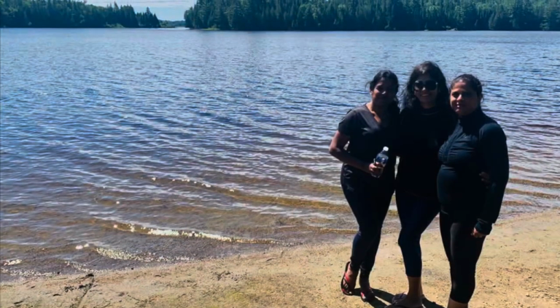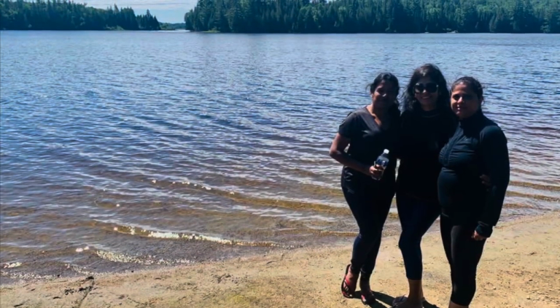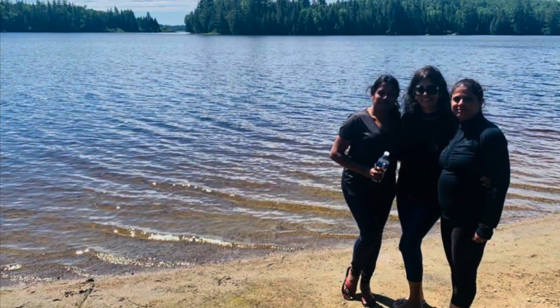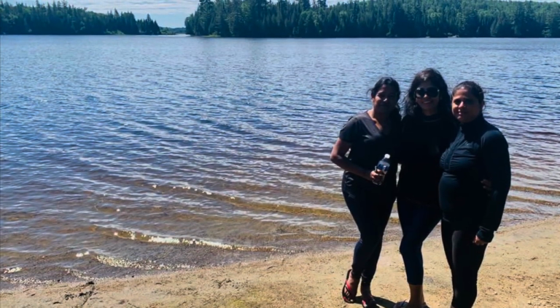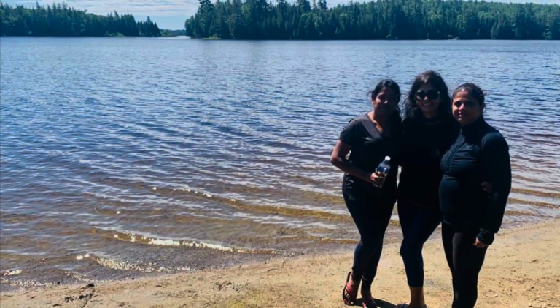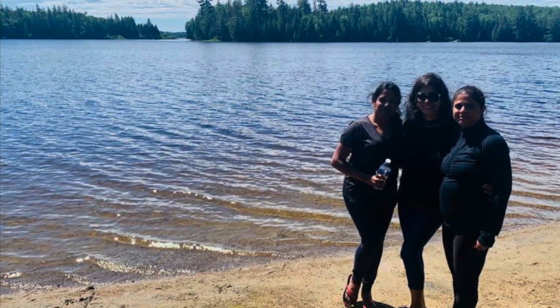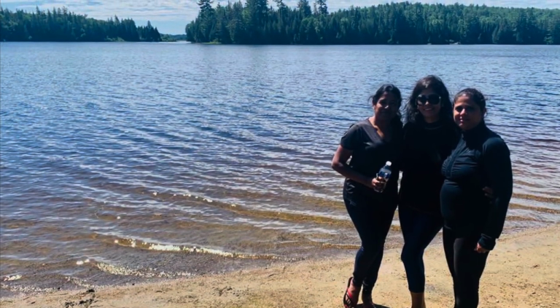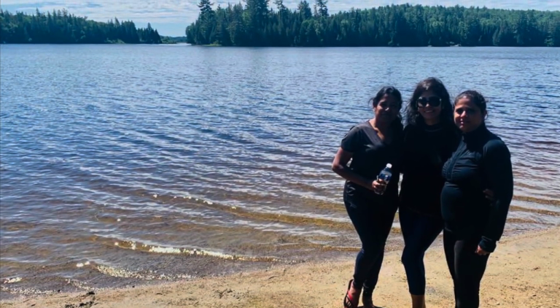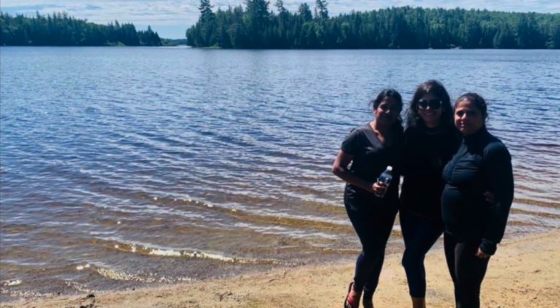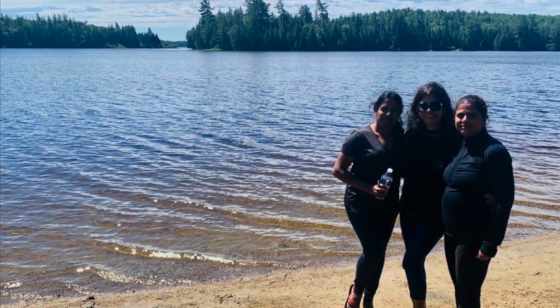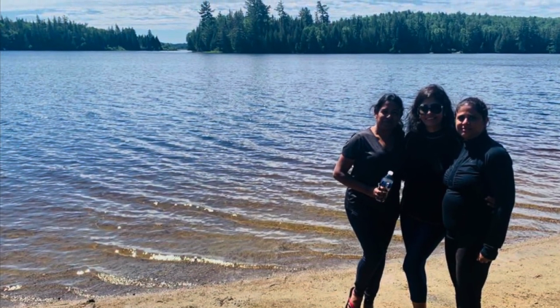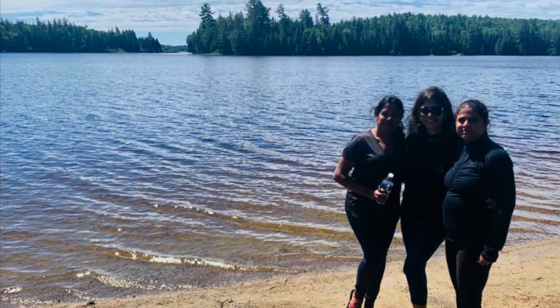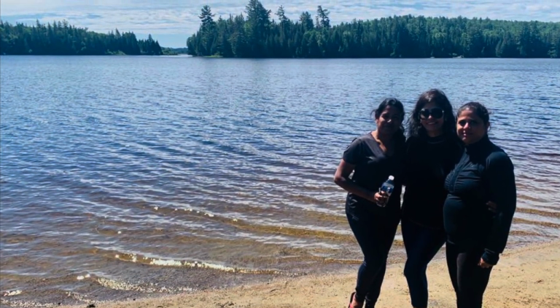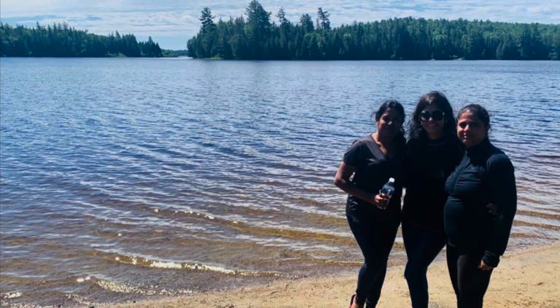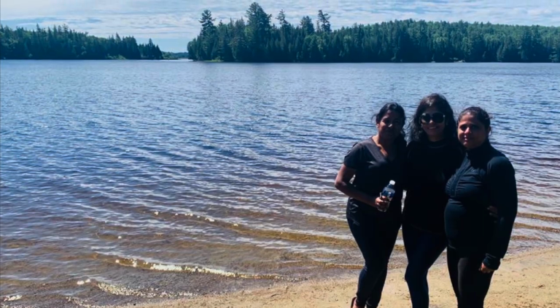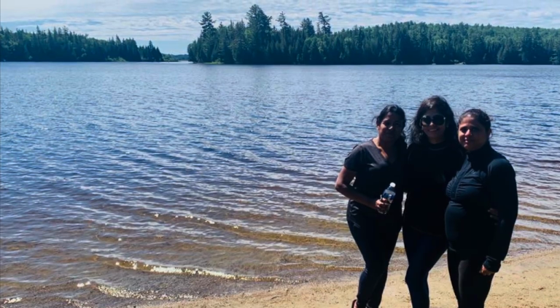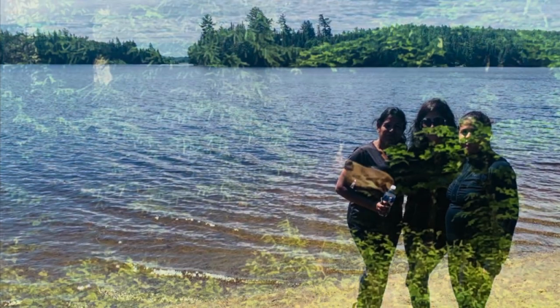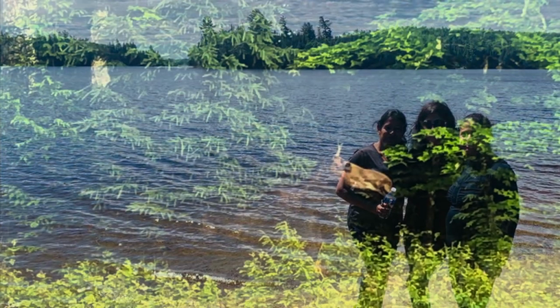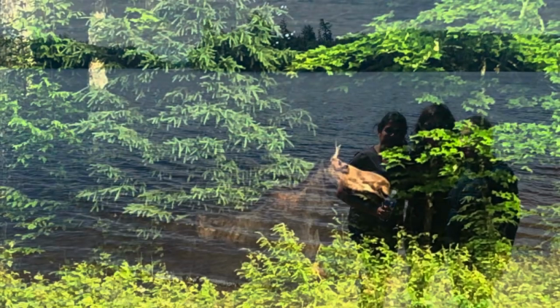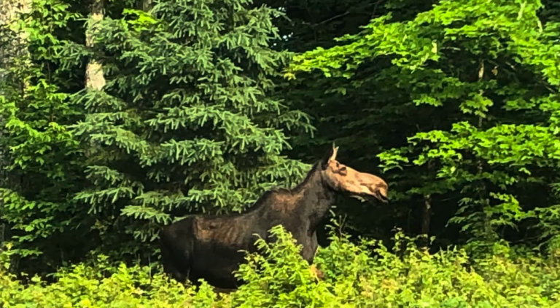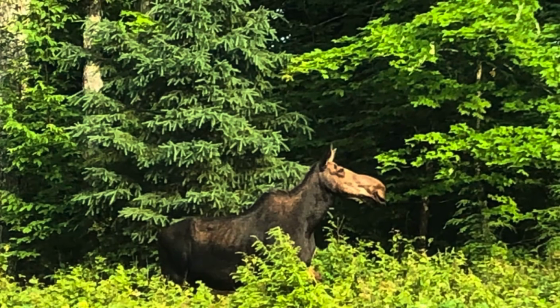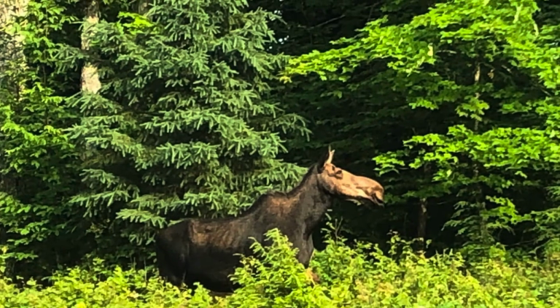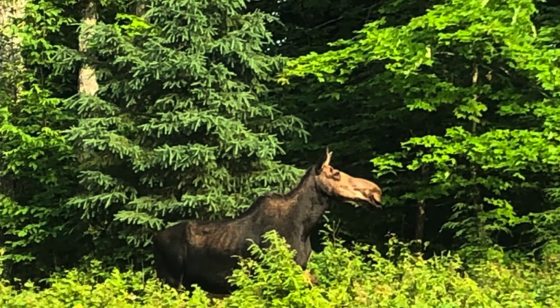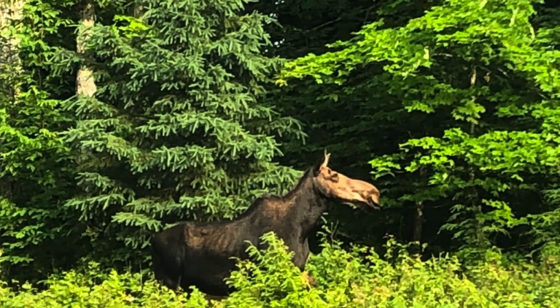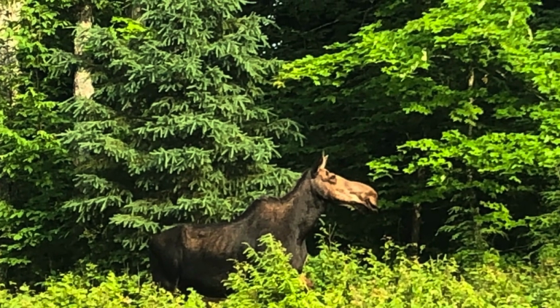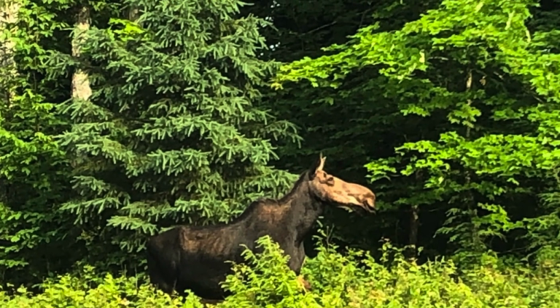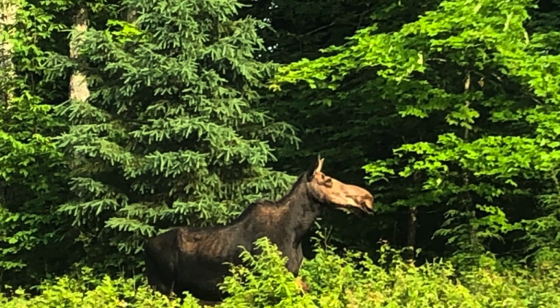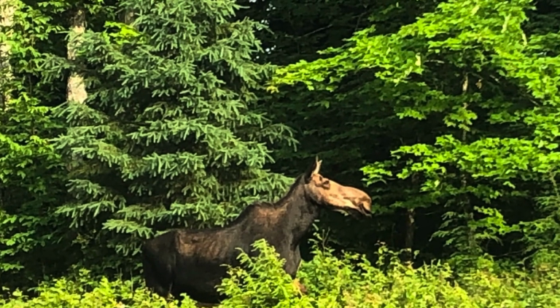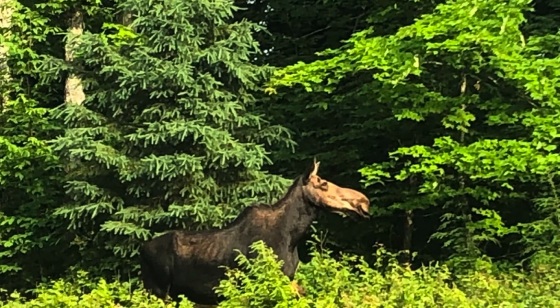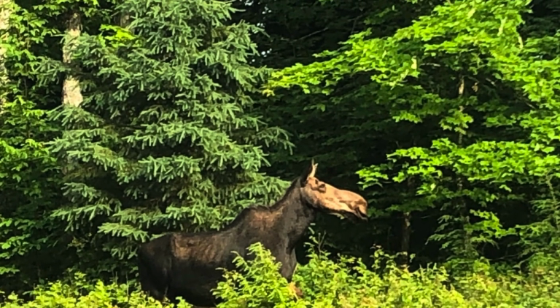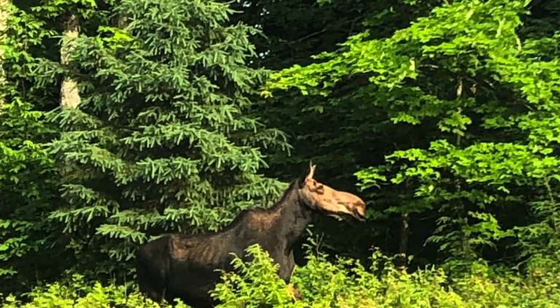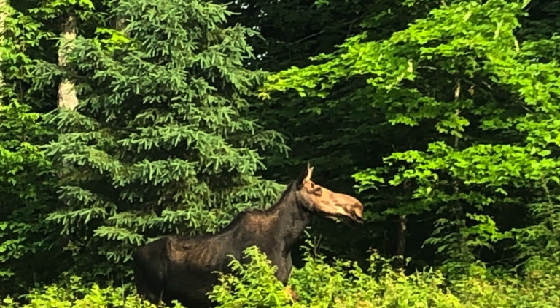After breakfast, we enjoyed in the water, did a hike, and also saw a moose on our way.